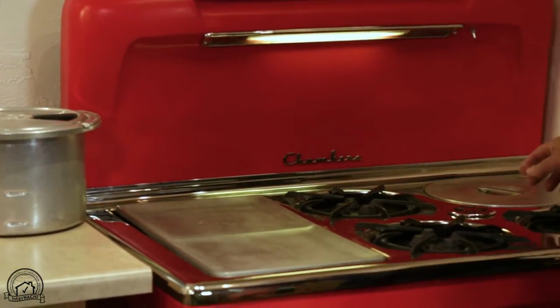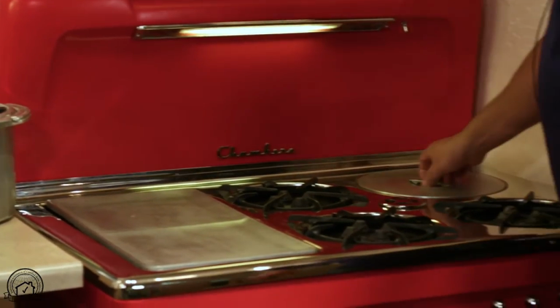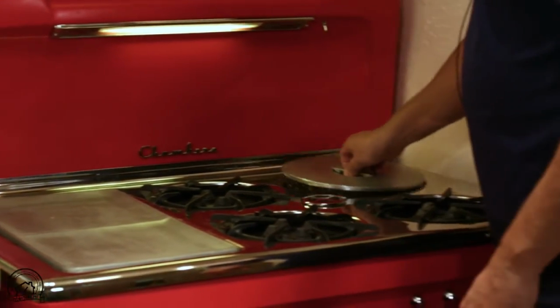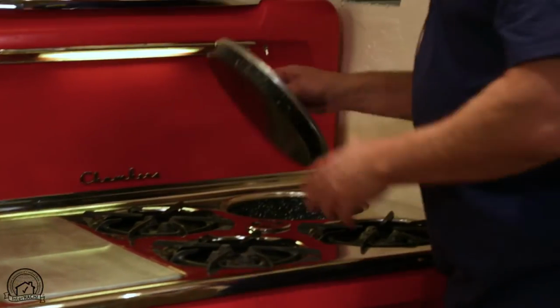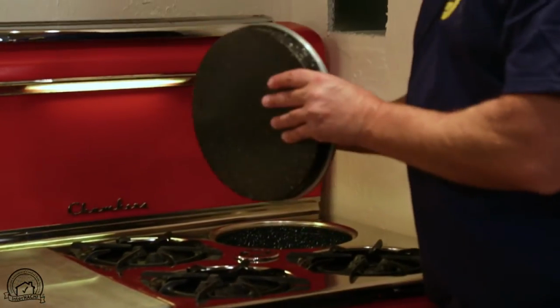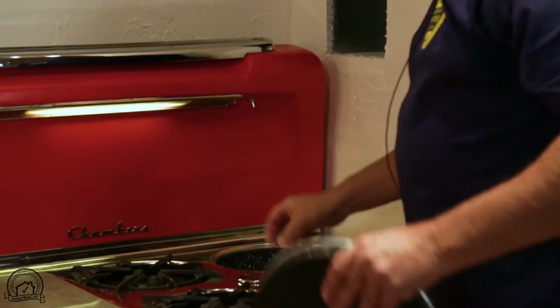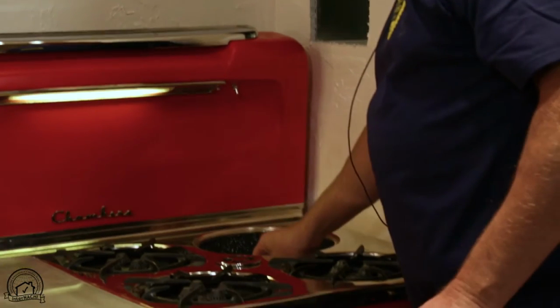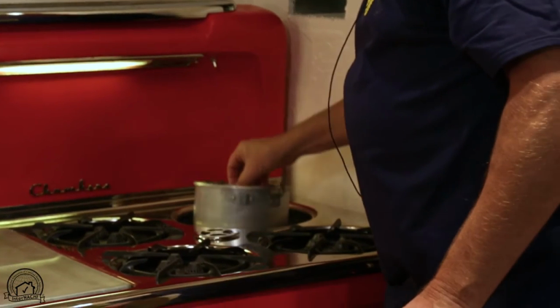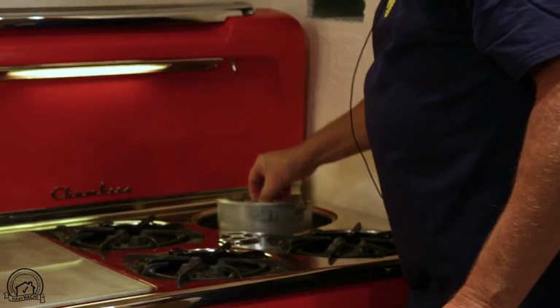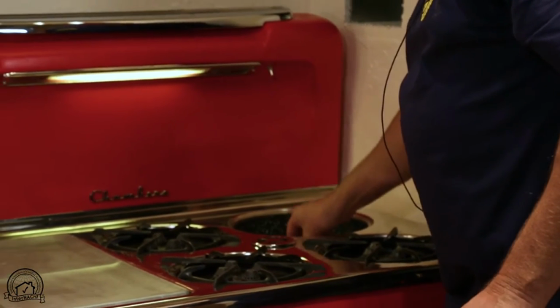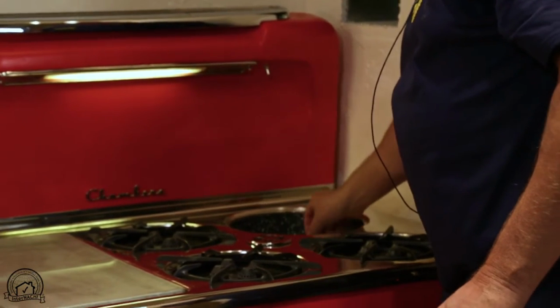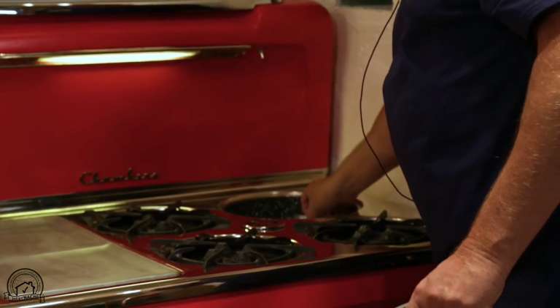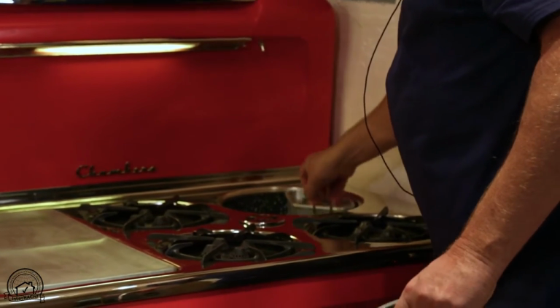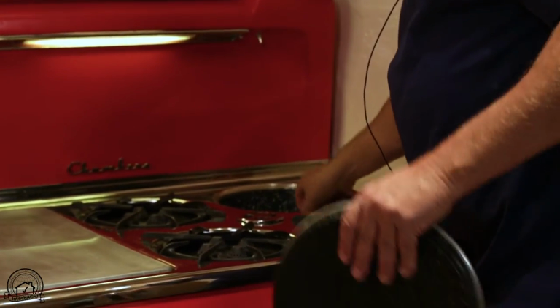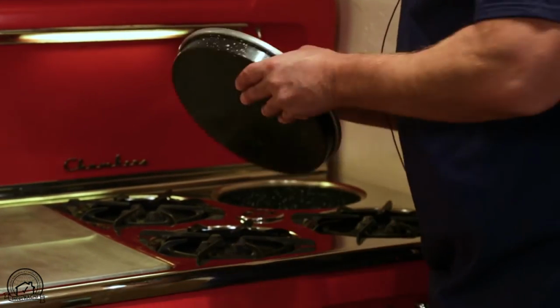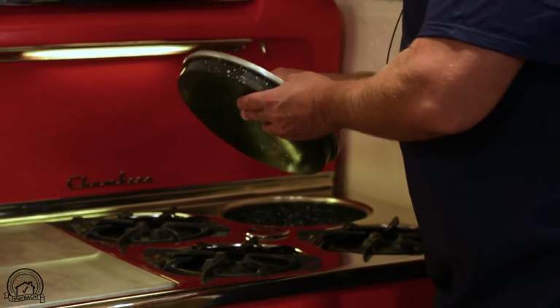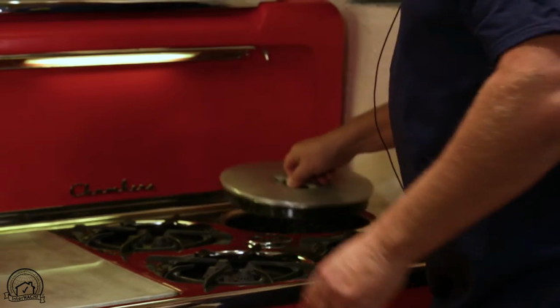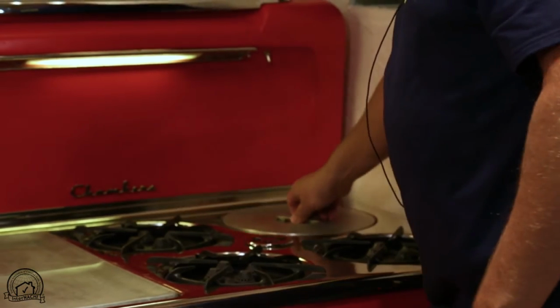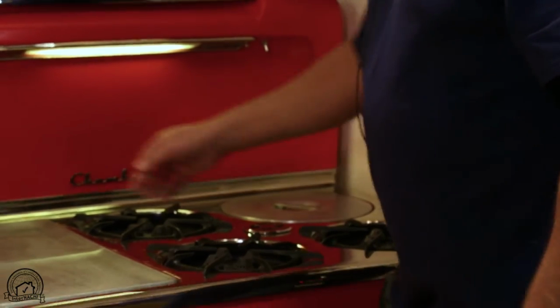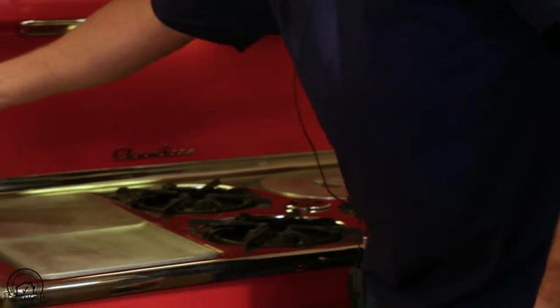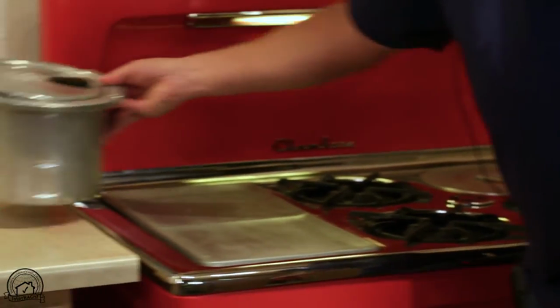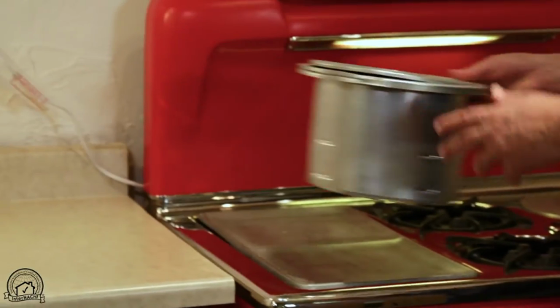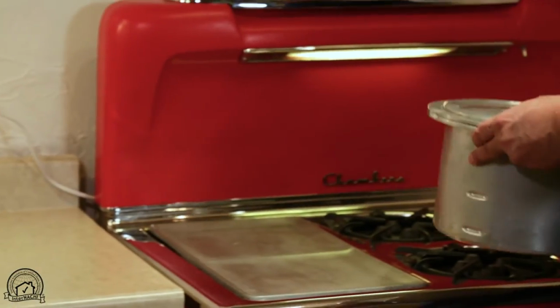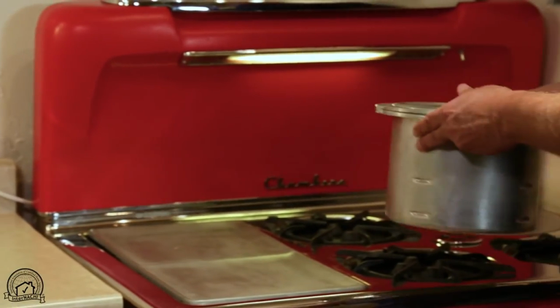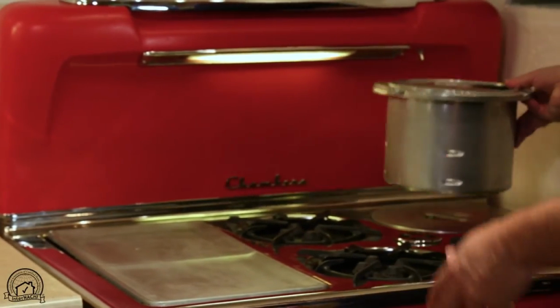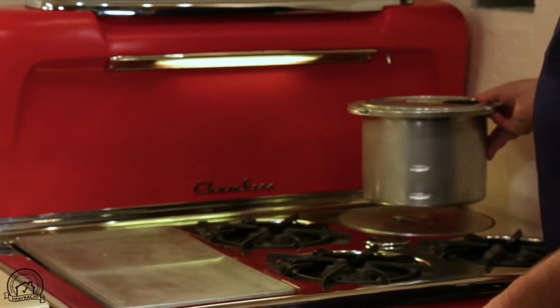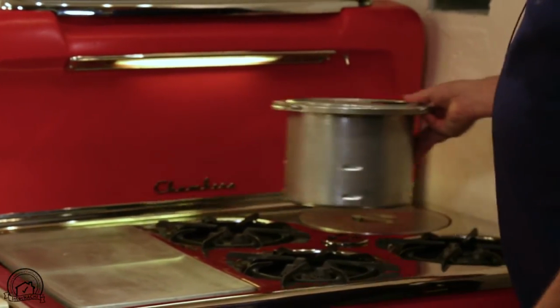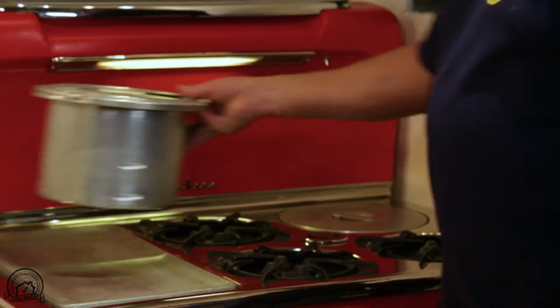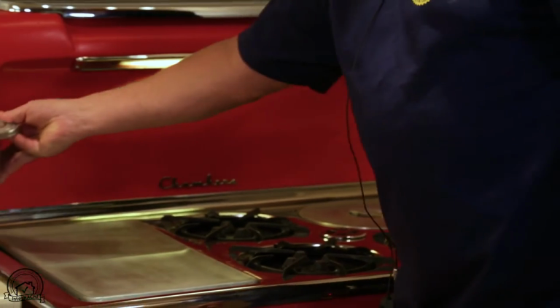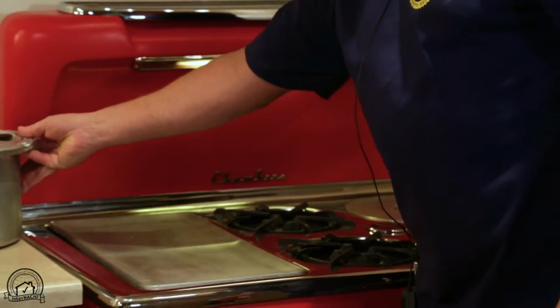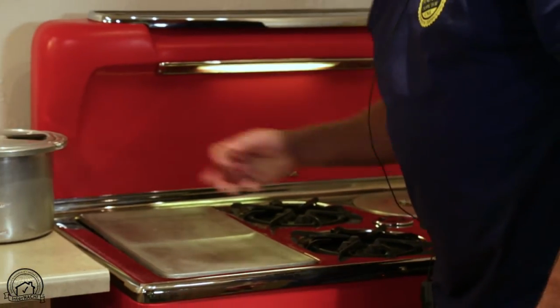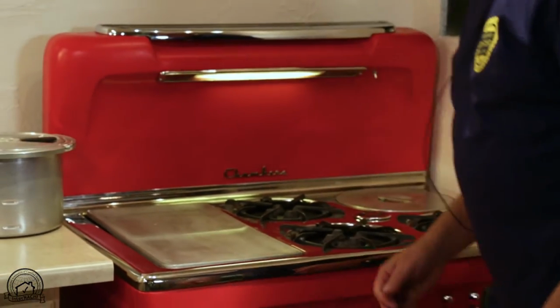It also has a place to boil water. This is an insulated lid and little containers to boil water. This is an addition you could get to the stove, which allowed you to steam and also boil water.